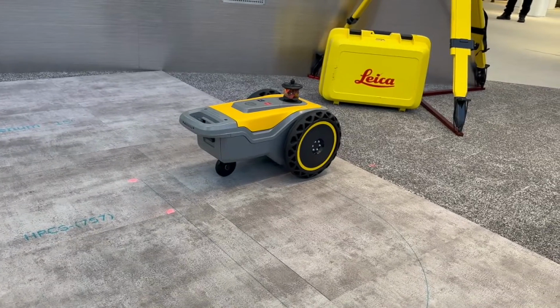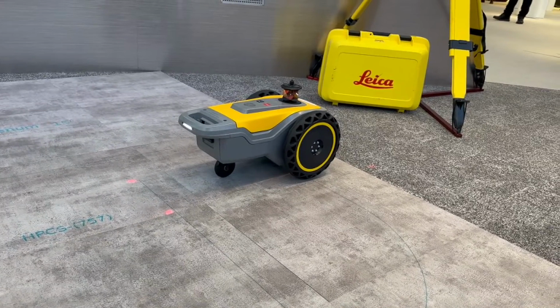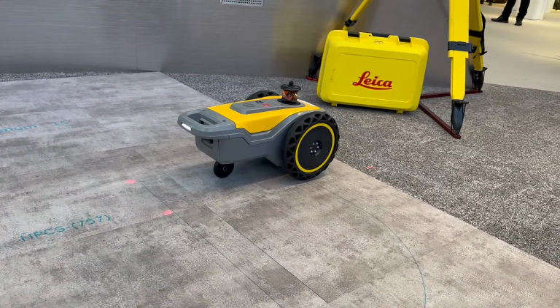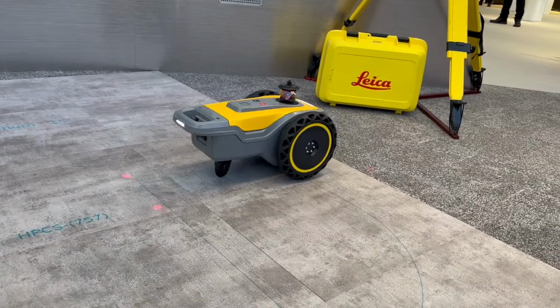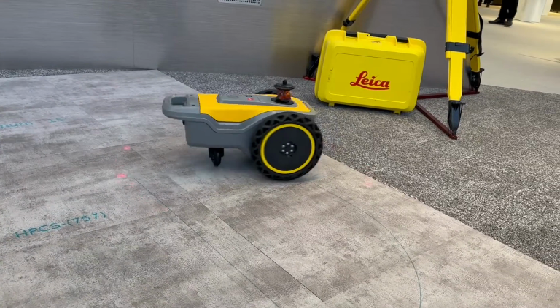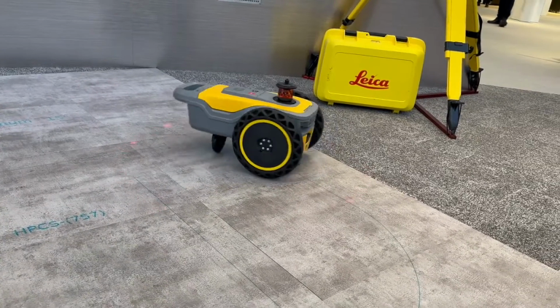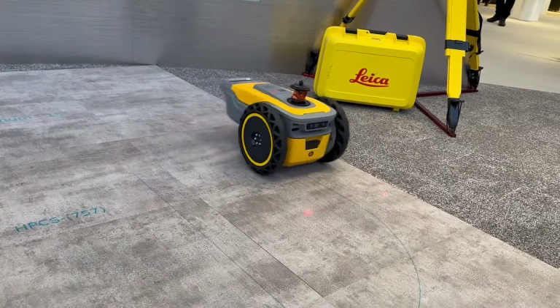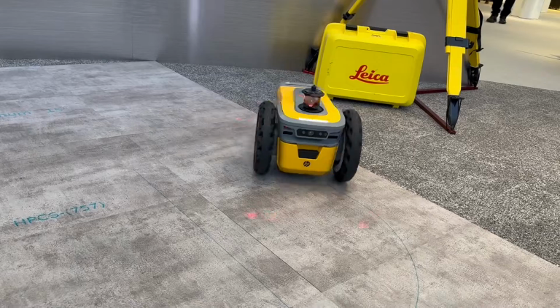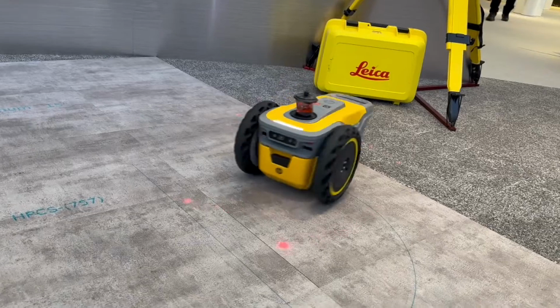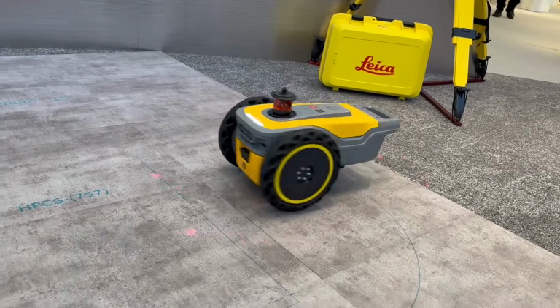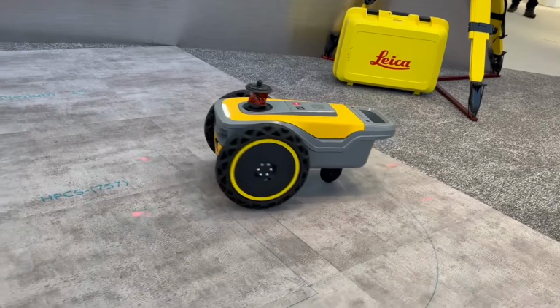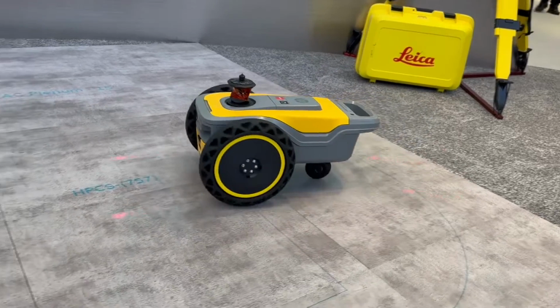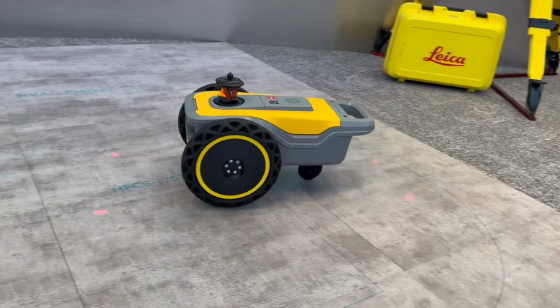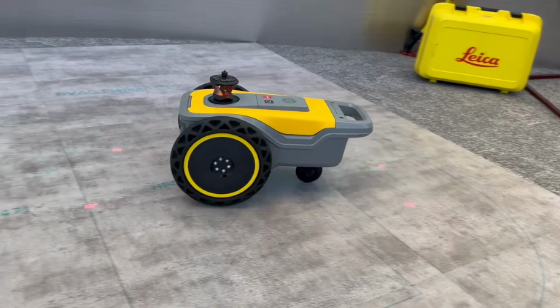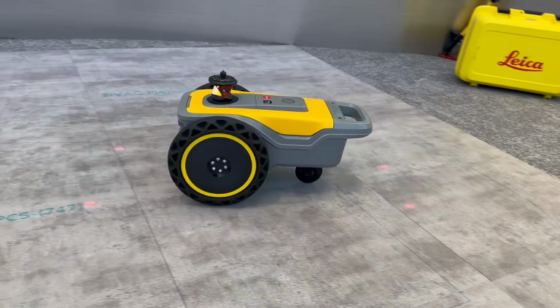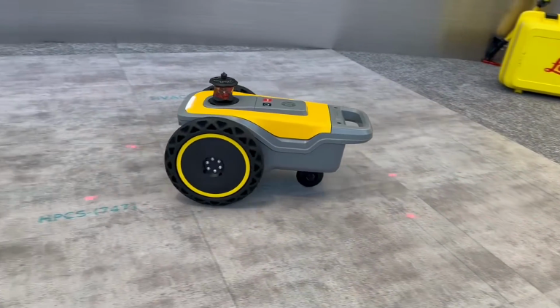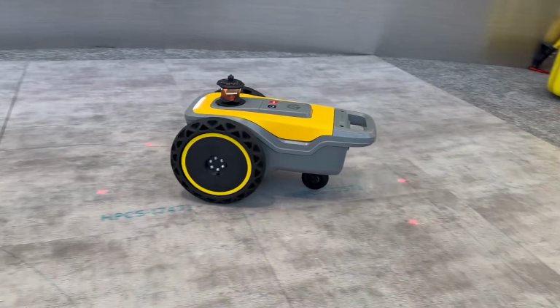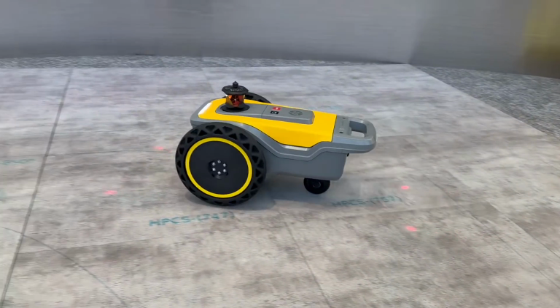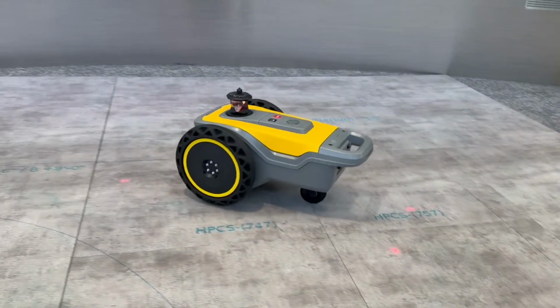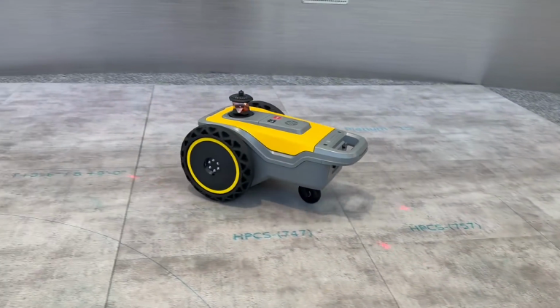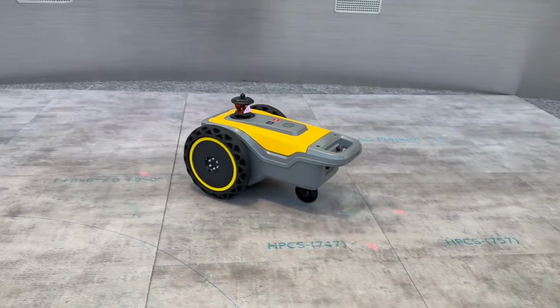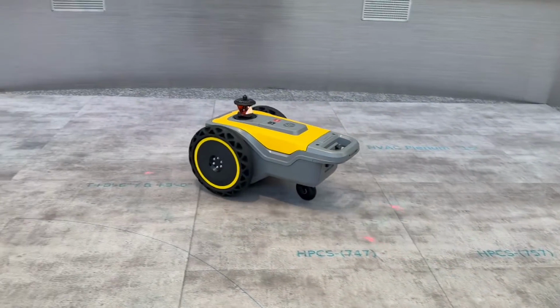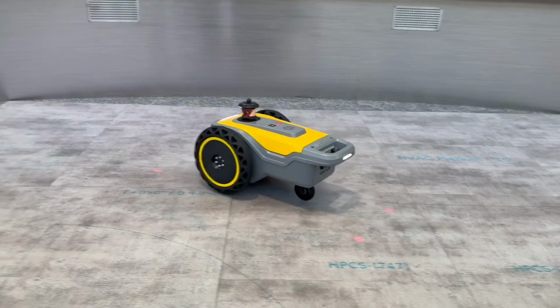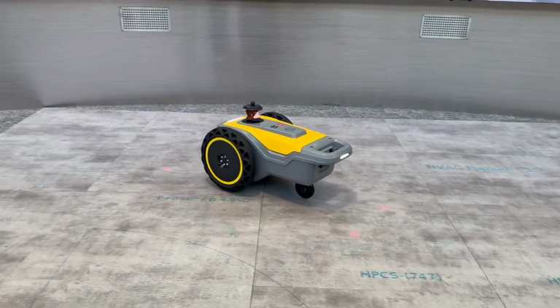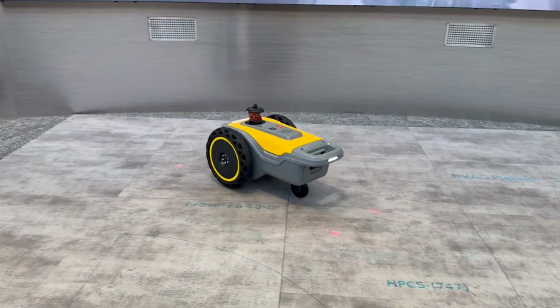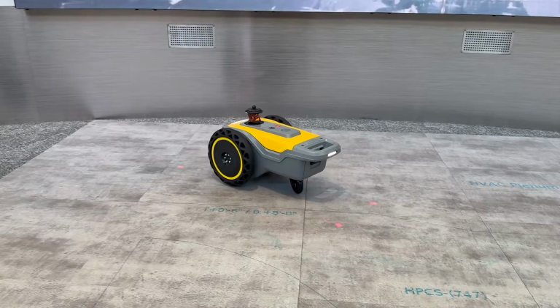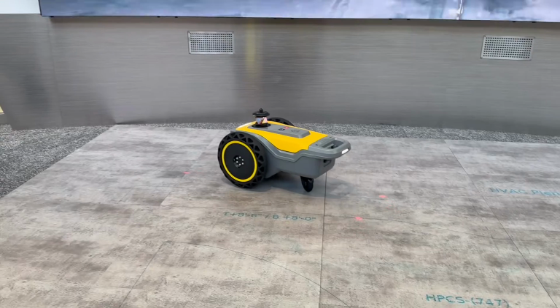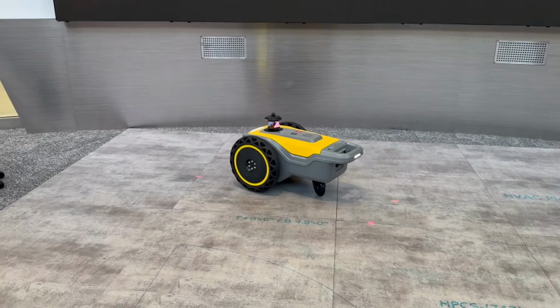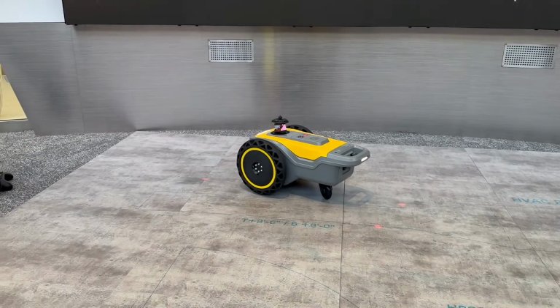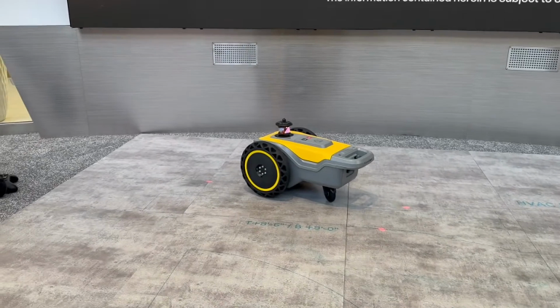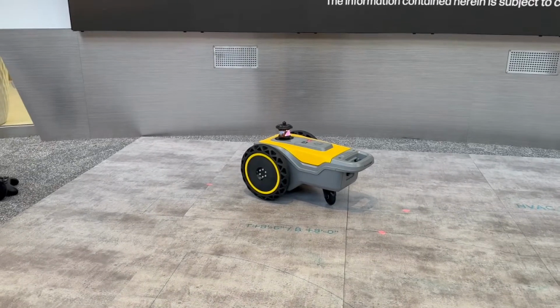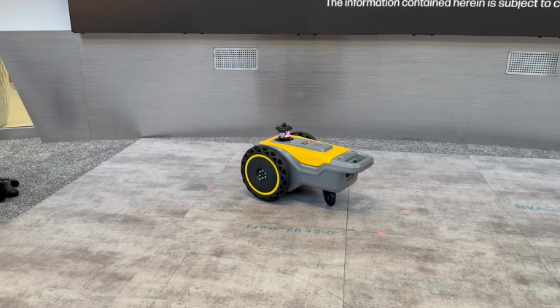Already in use by construction, surveying, and architecture firms, you can see the public potential for the site print robot at festivals, promotions, and games.